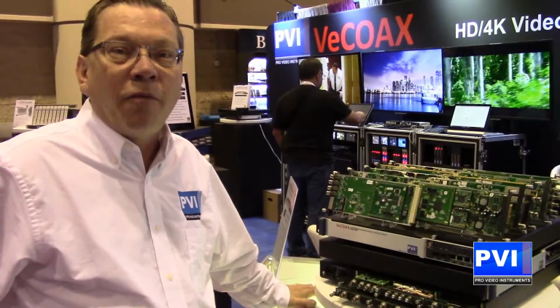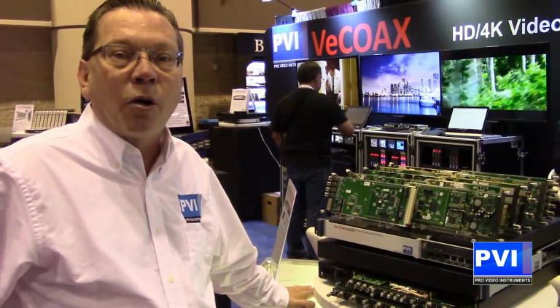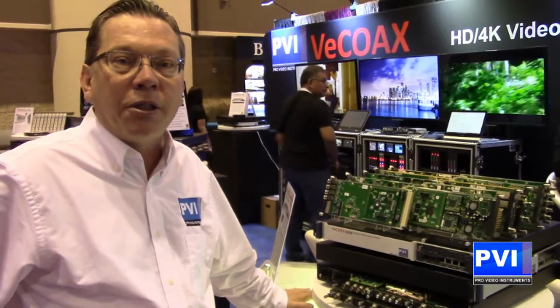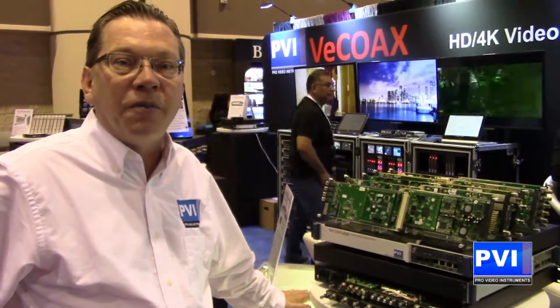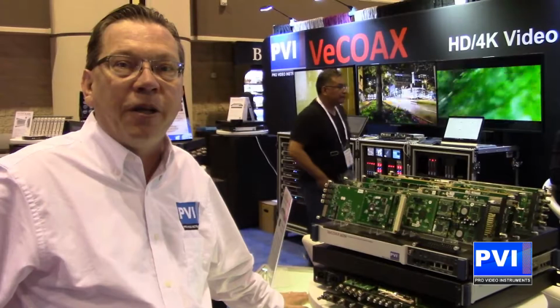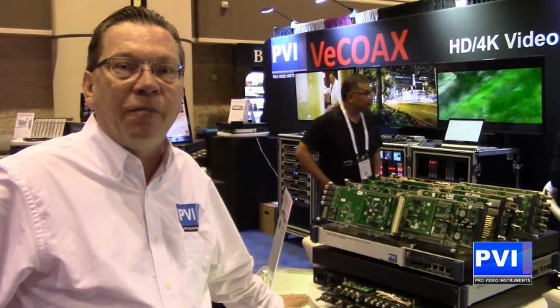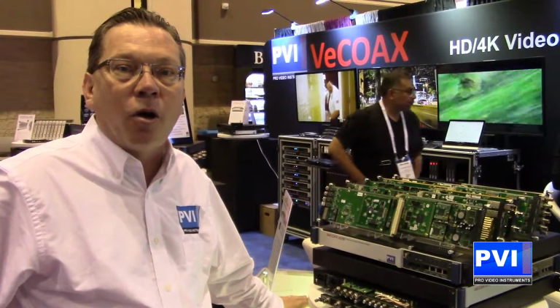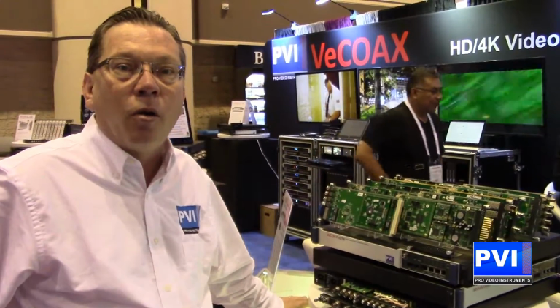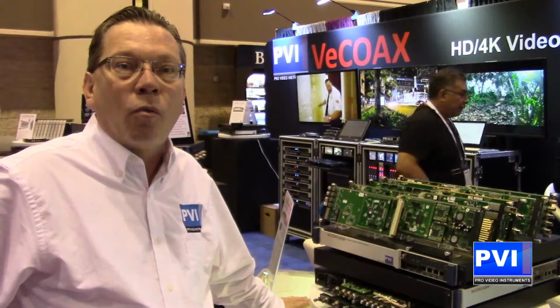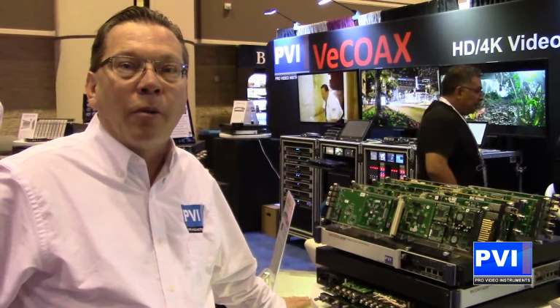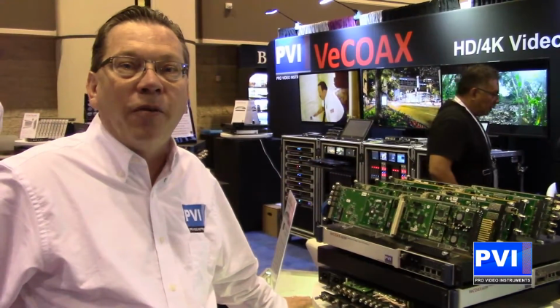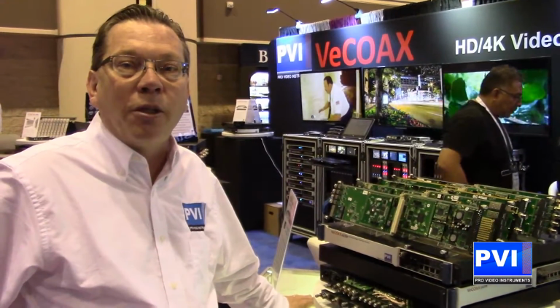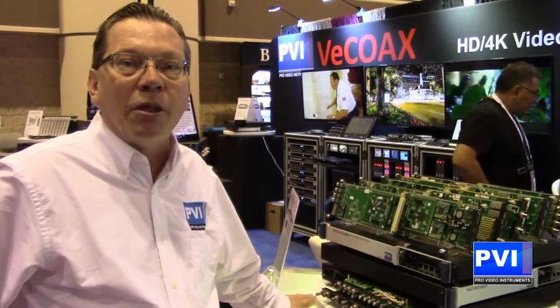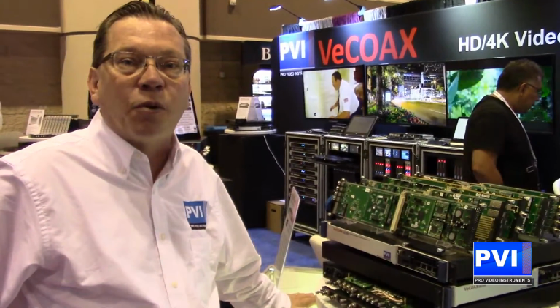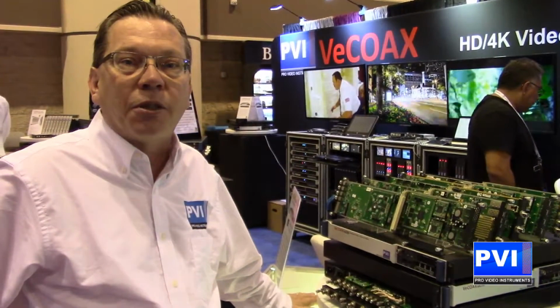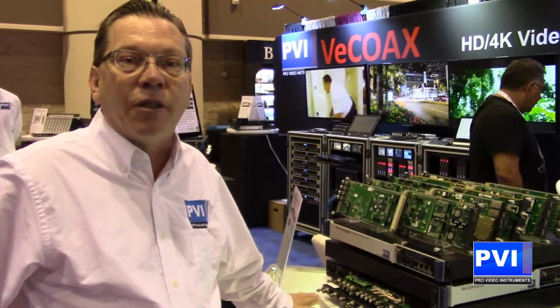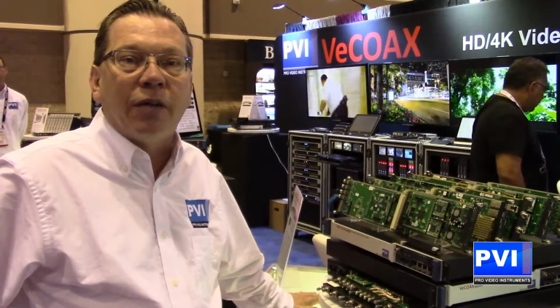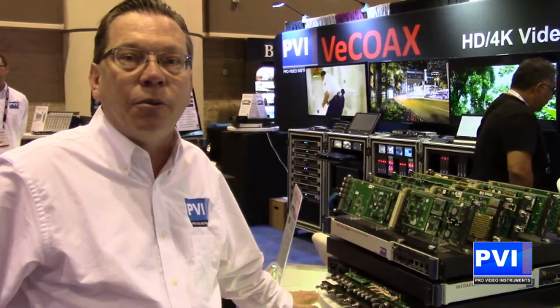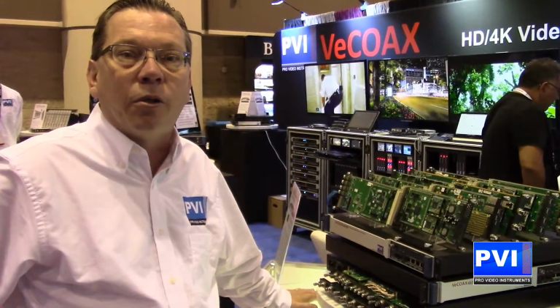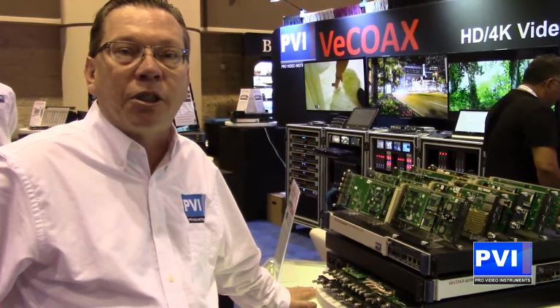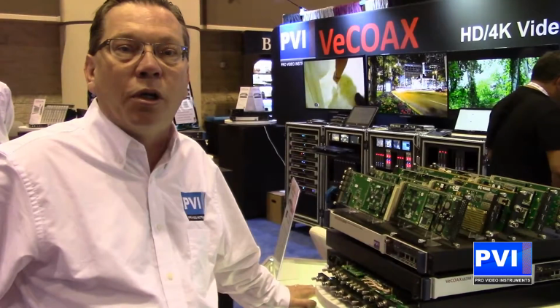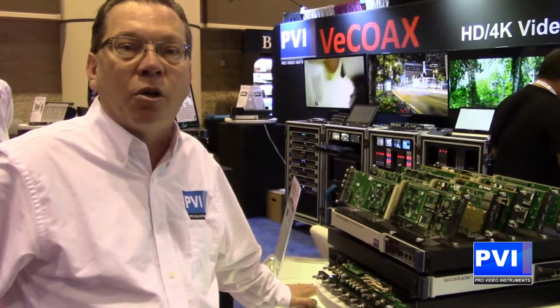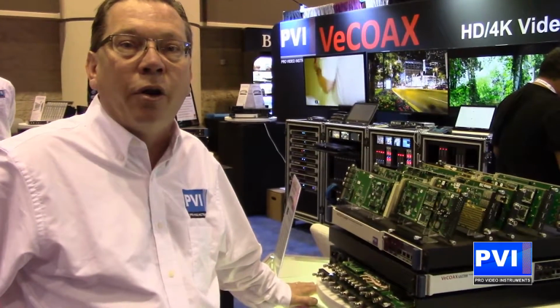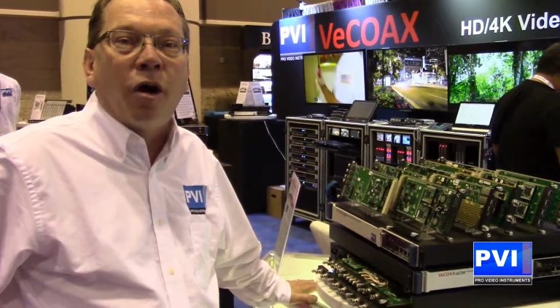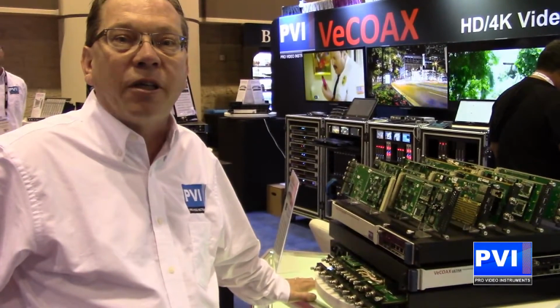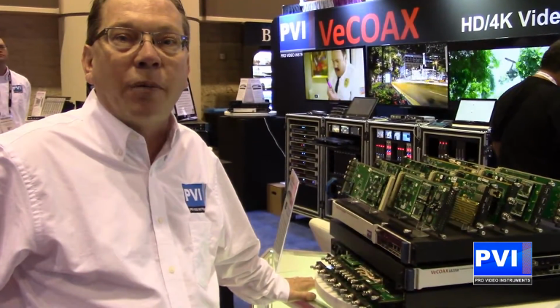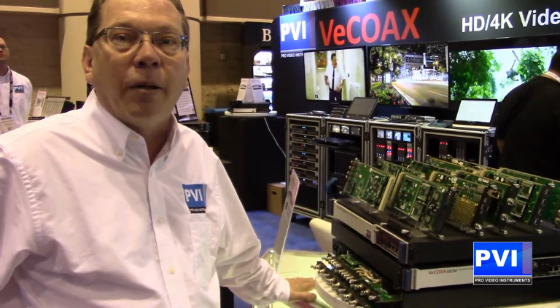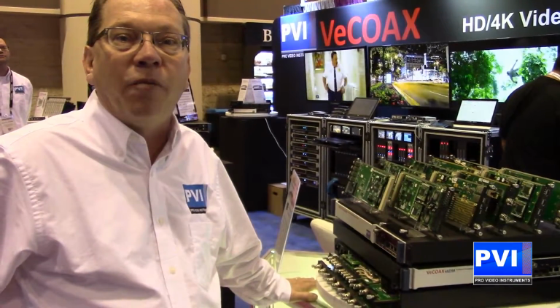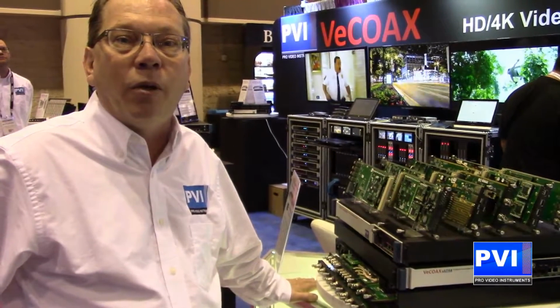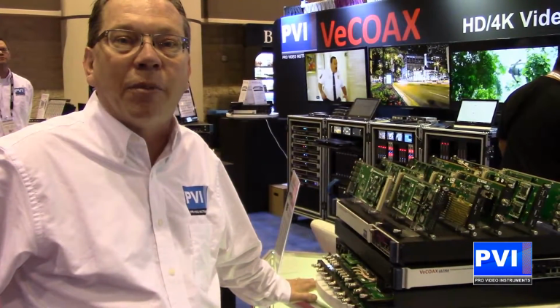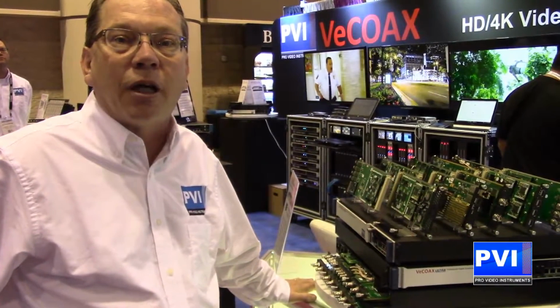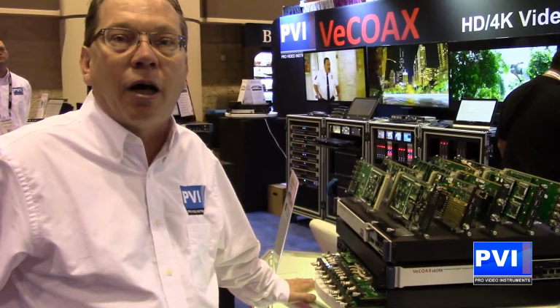For more questions, feel free to give me a call. Robert, Pro Video Instruments, 407-720-6101, or visit our website ProVideoInstruments.com.